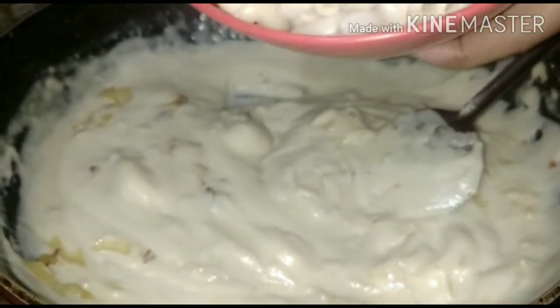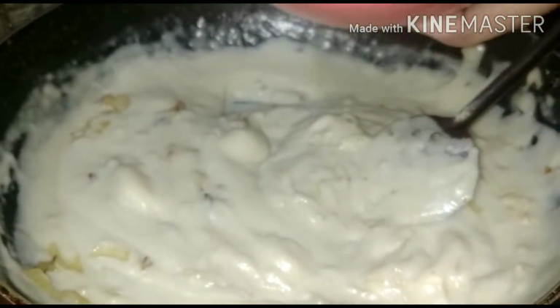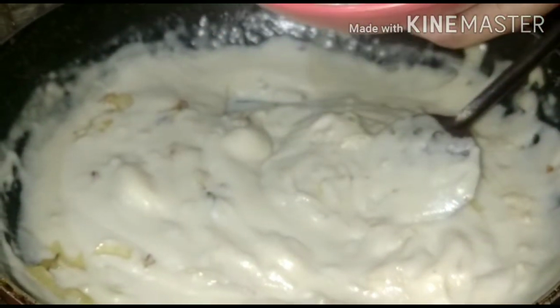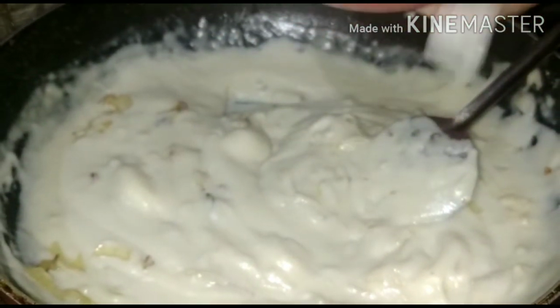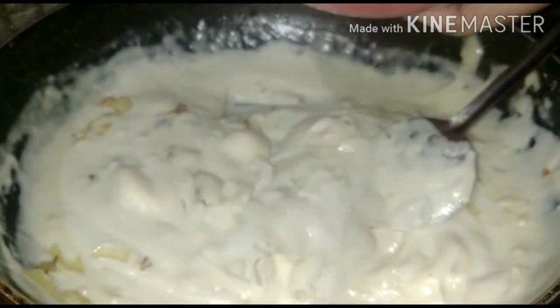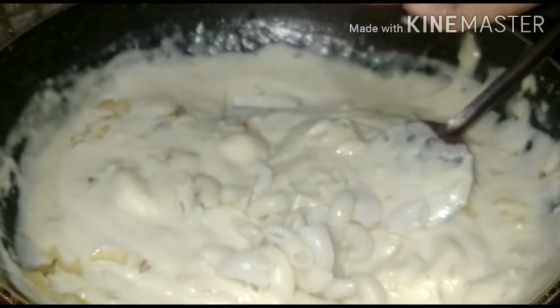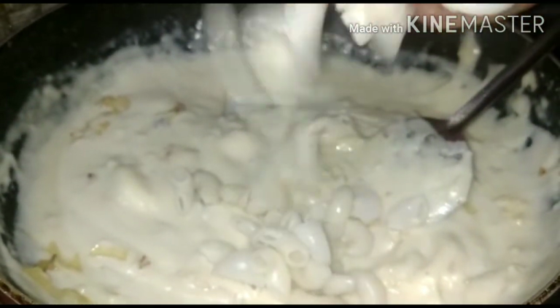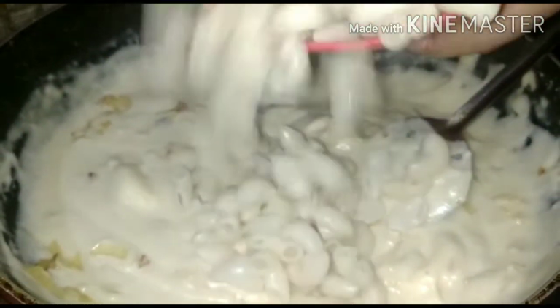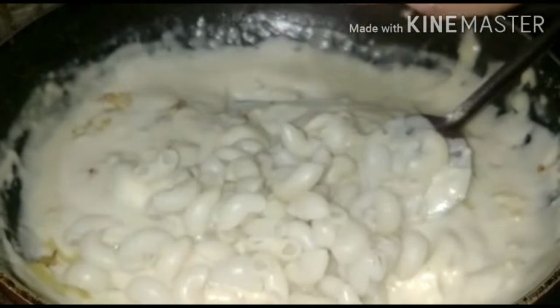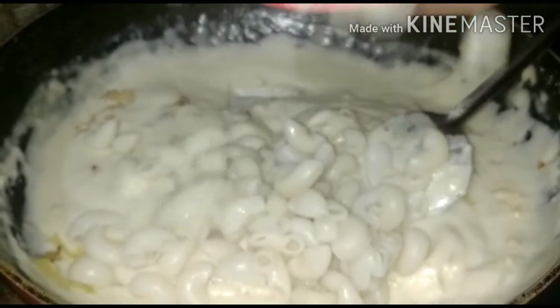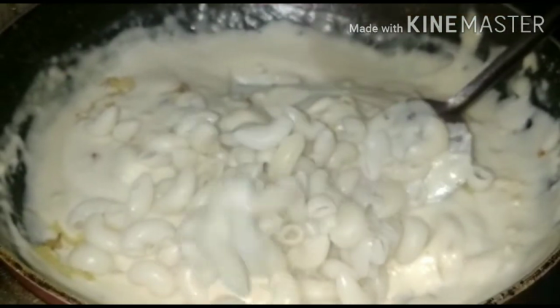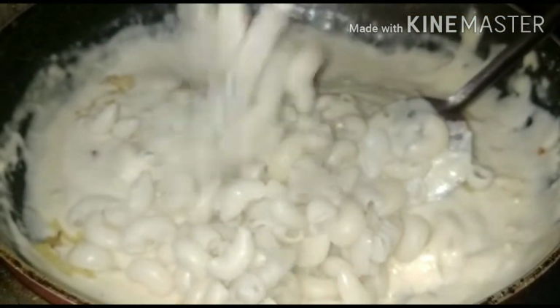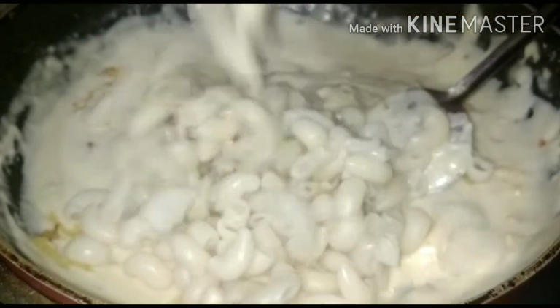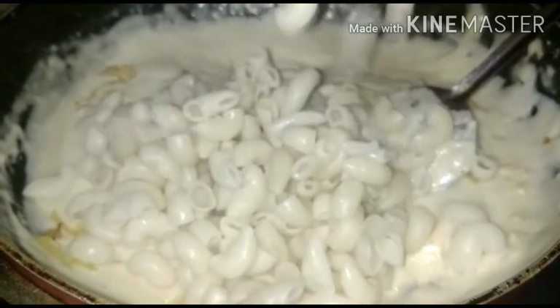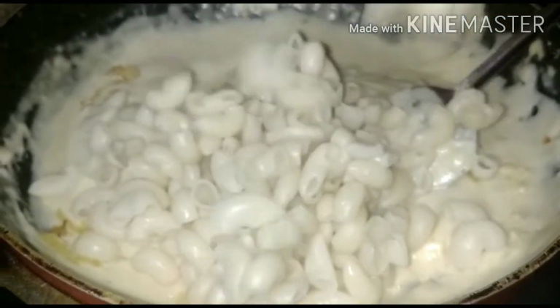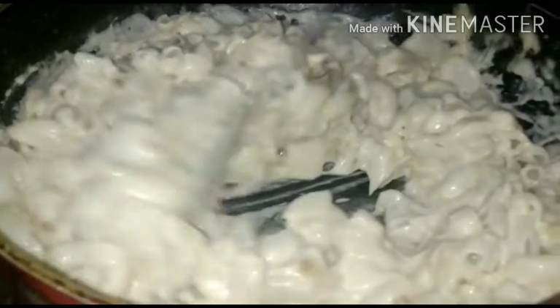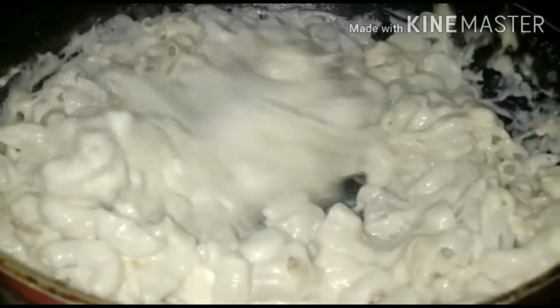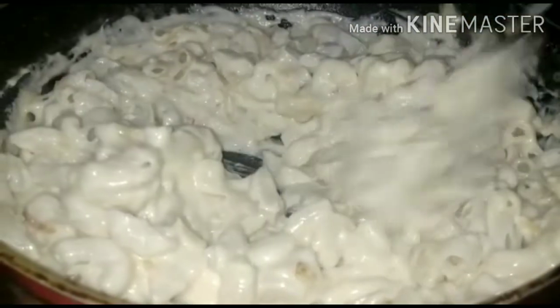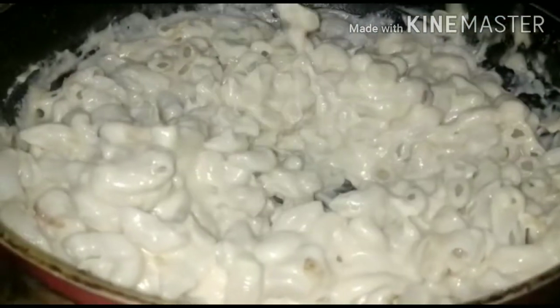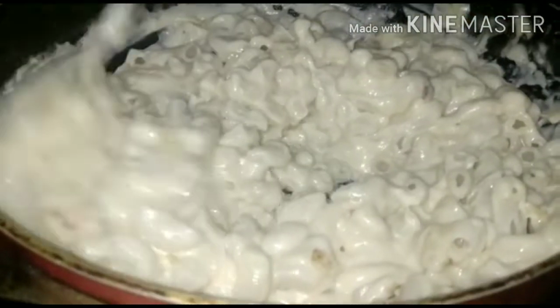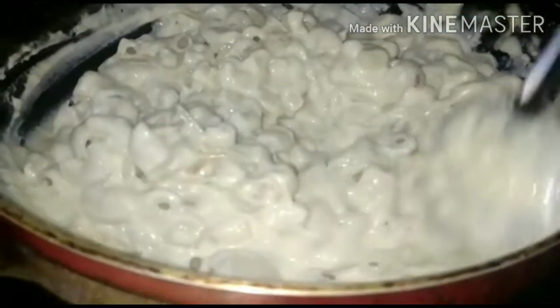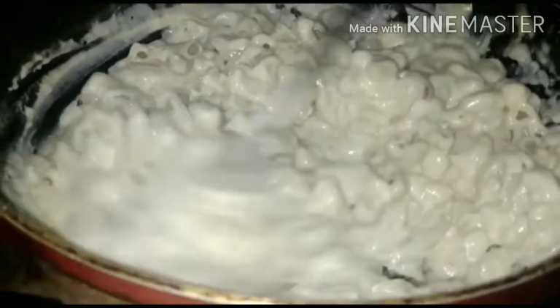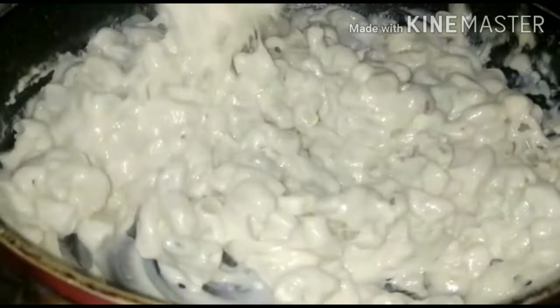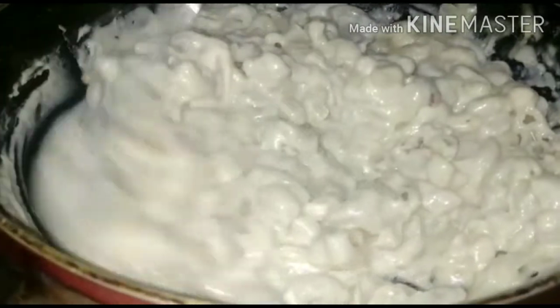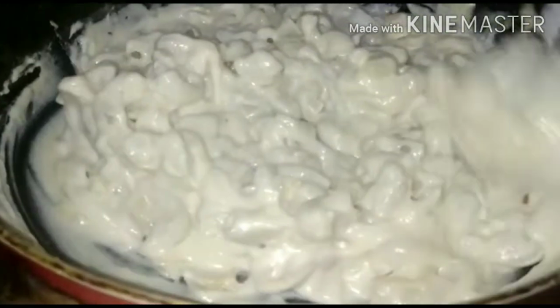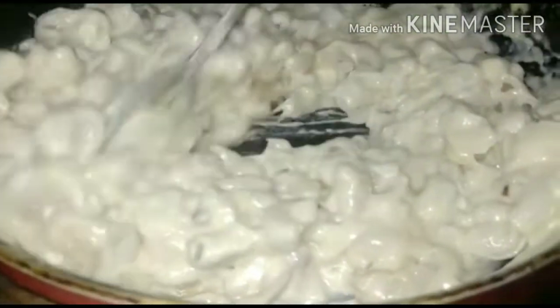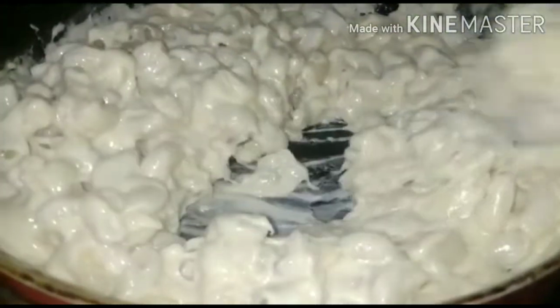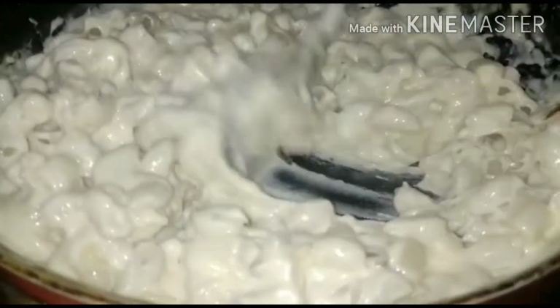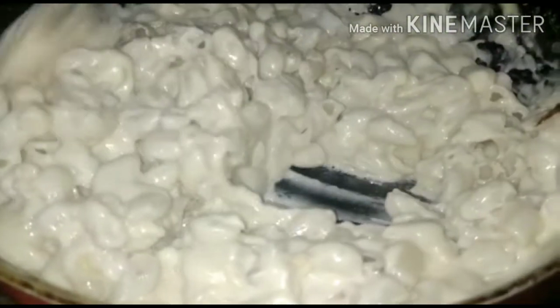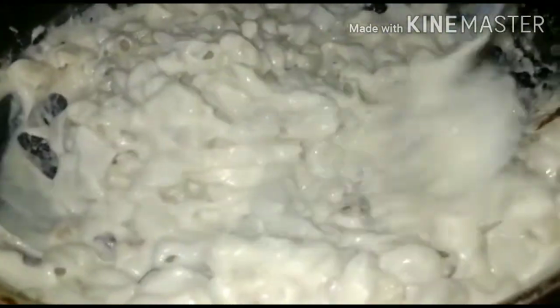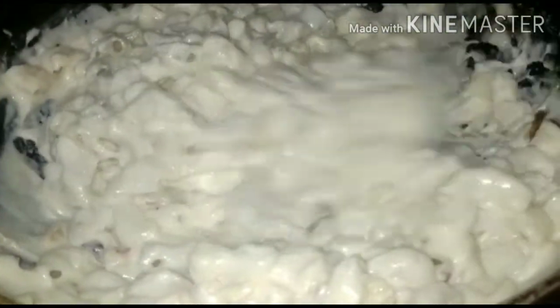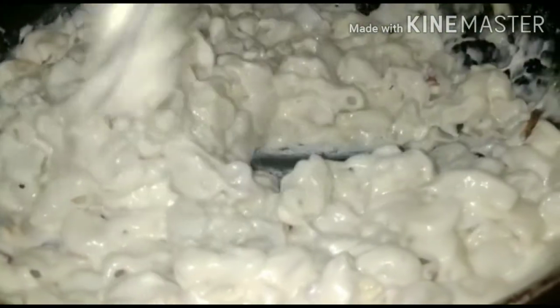Now we will add our boiled macaroni. You can also use pasta in this place — long pasta works too. This is white sauce pasta and white sauce macaroni.